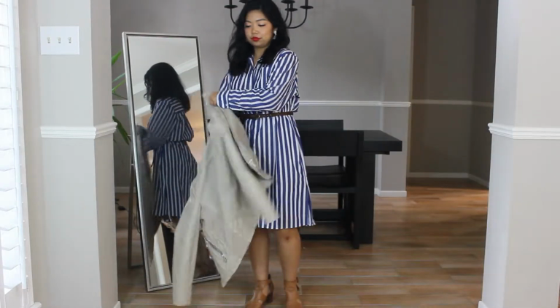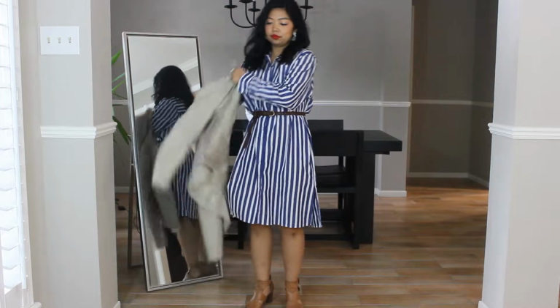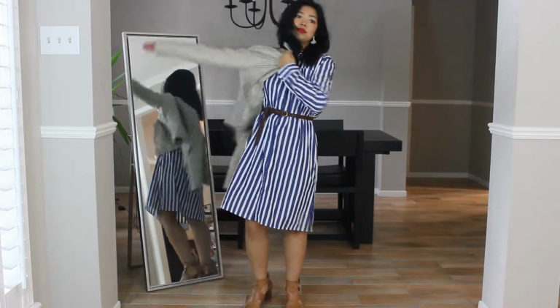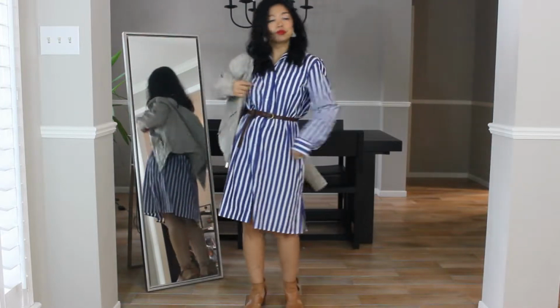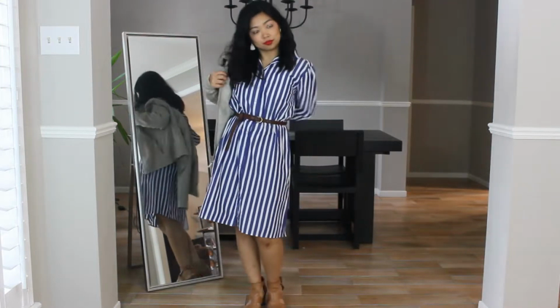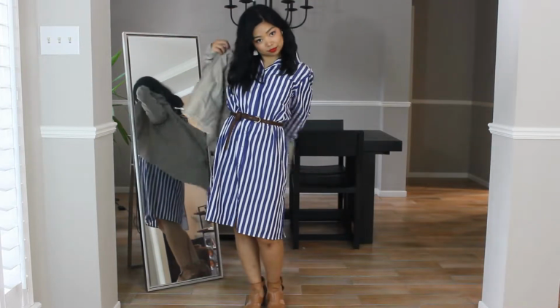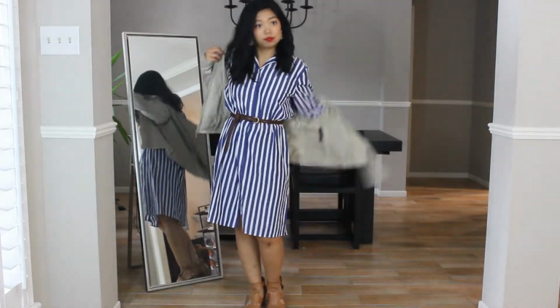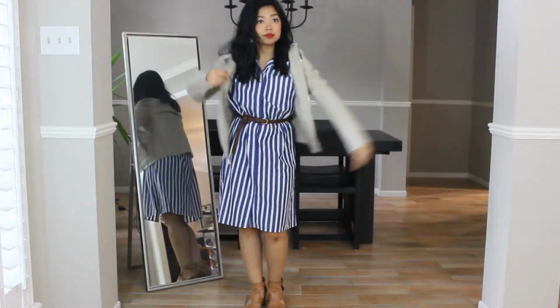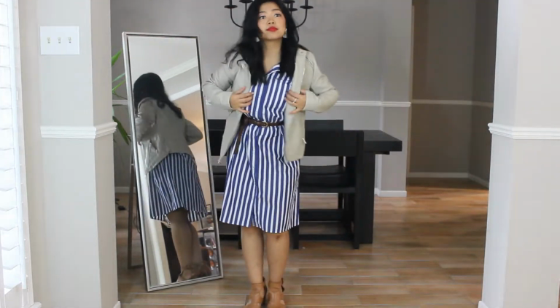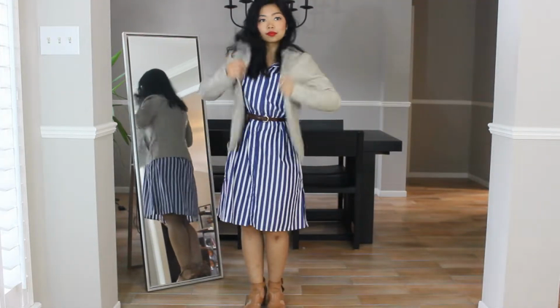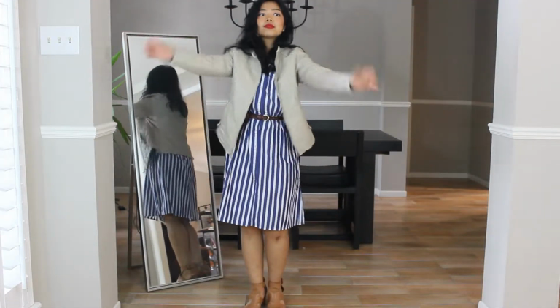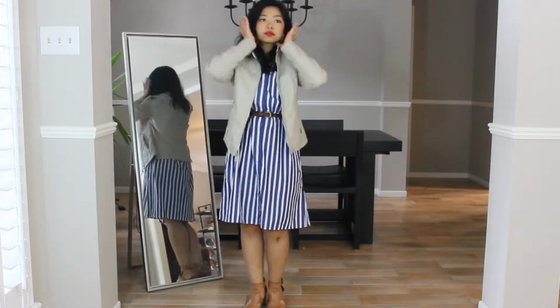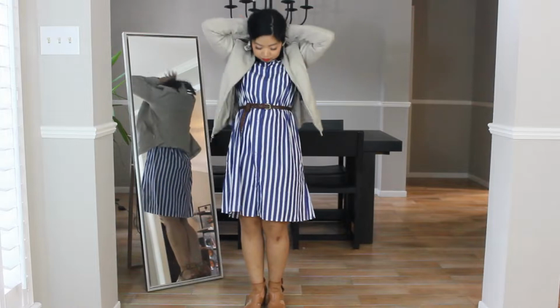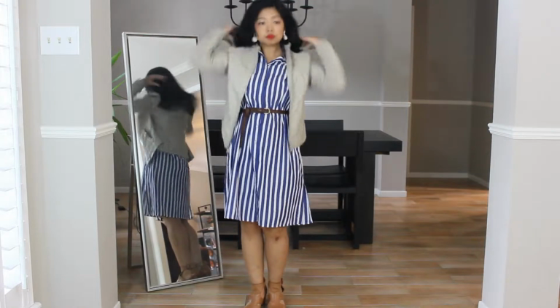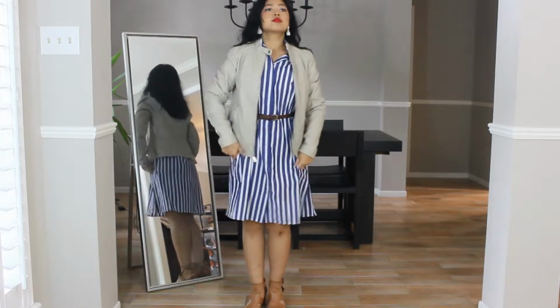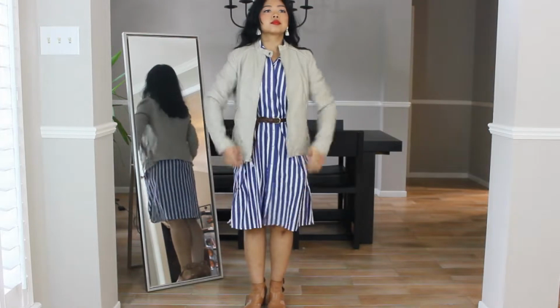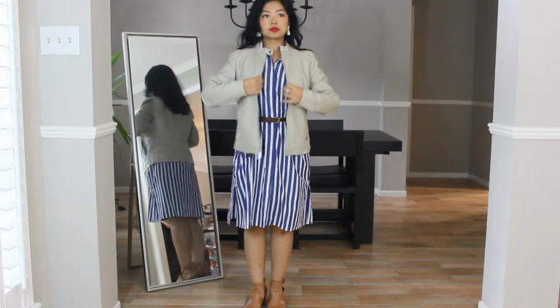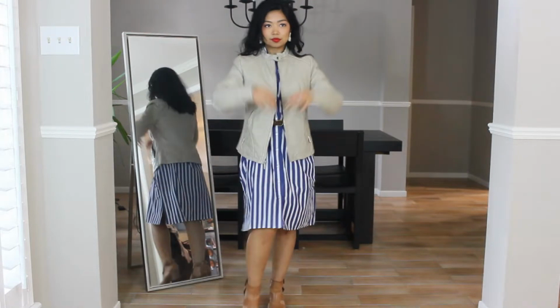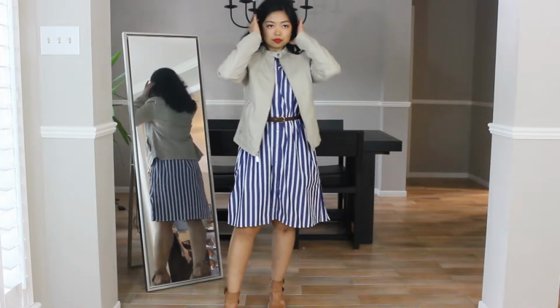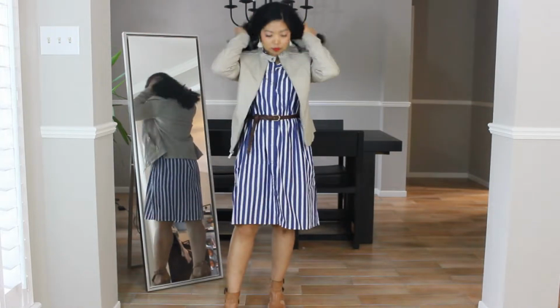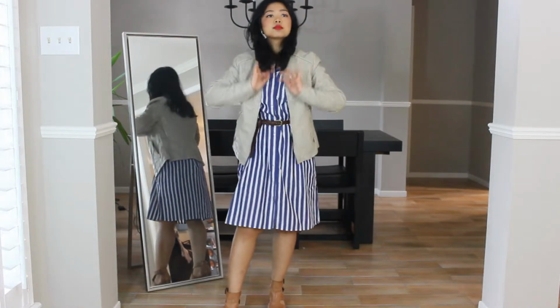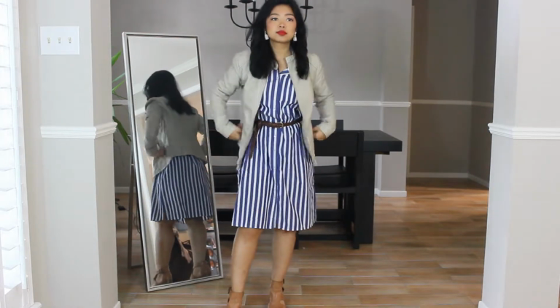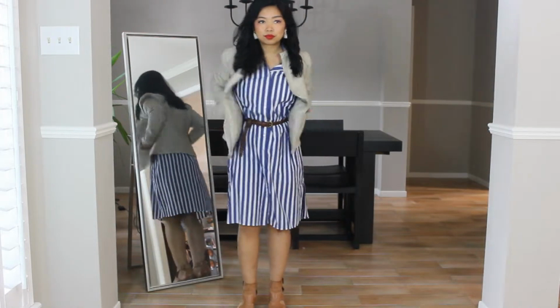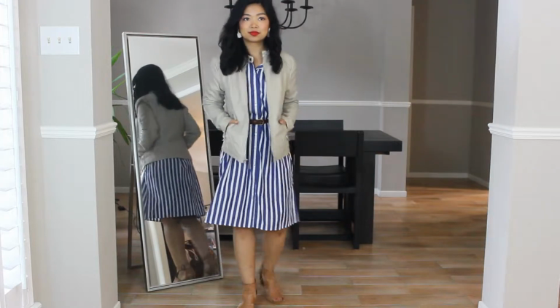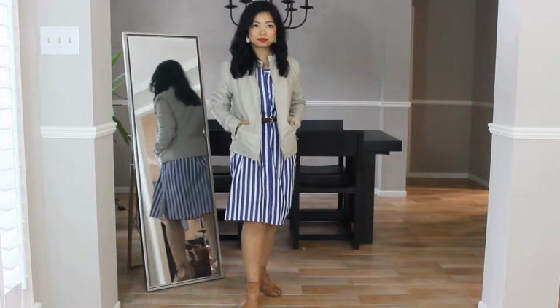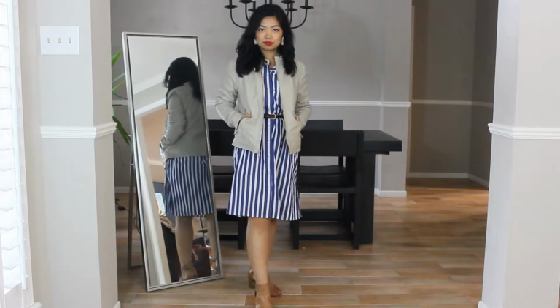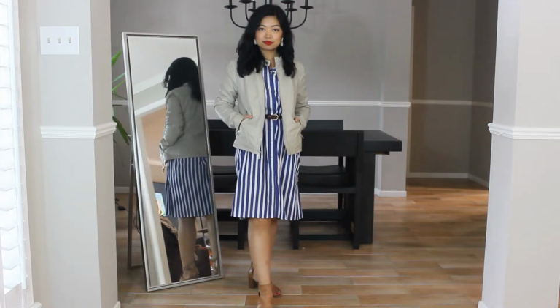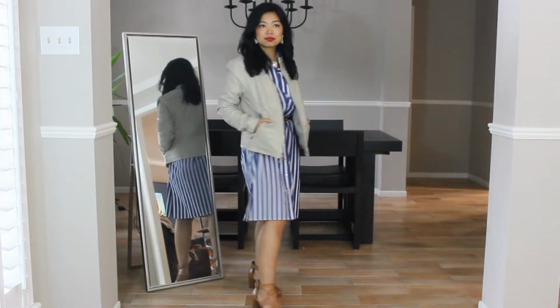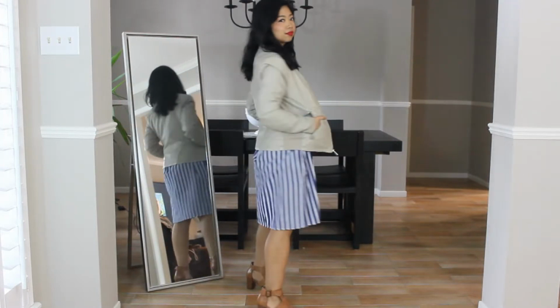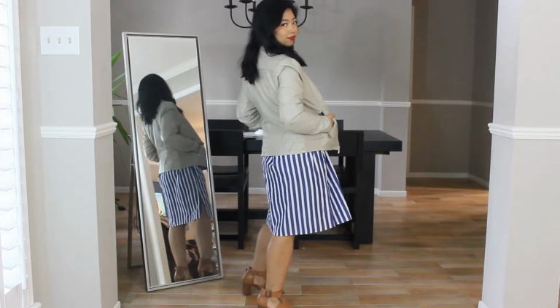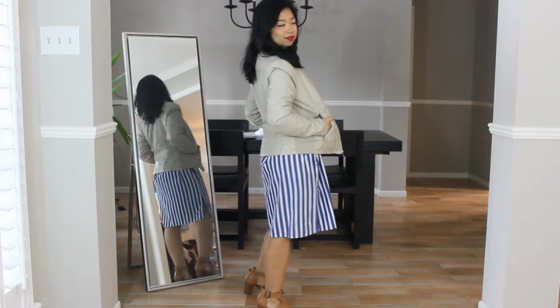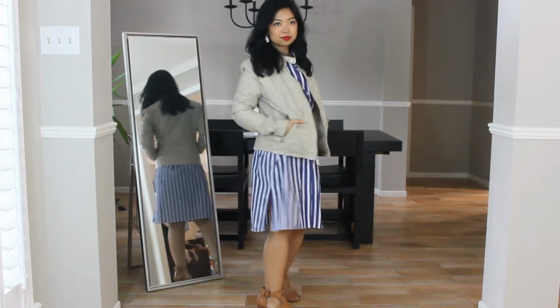For outfit number six, I'm pairing the shirt dress with a moto jacket. What I like about this outfit is that the feminine and flowy aspects of the dress are in direct contrast with the structure of the moto jacket. Every now and then, I do enjoy that juxtaposition in my wardrobe.